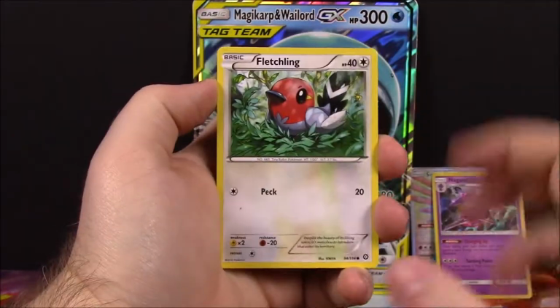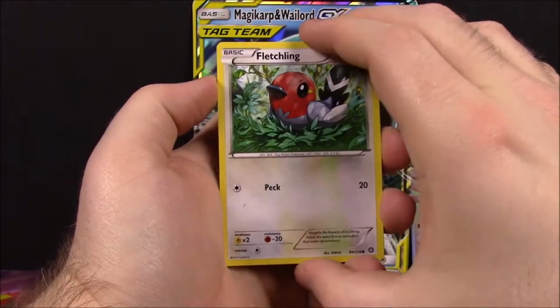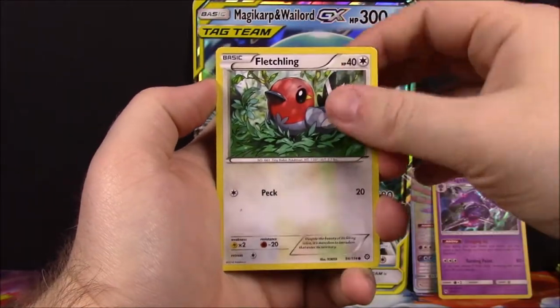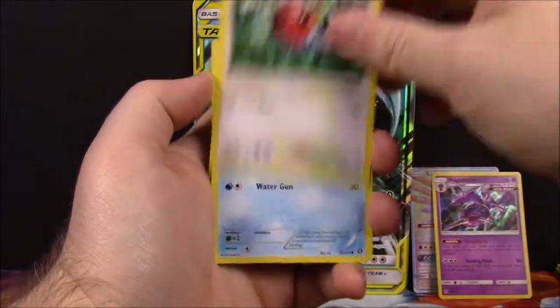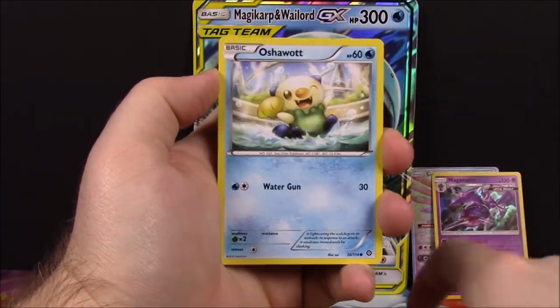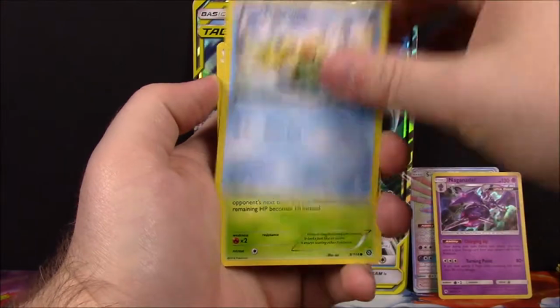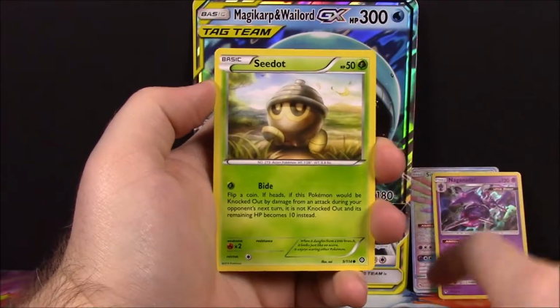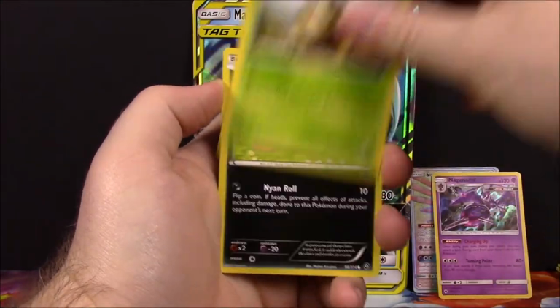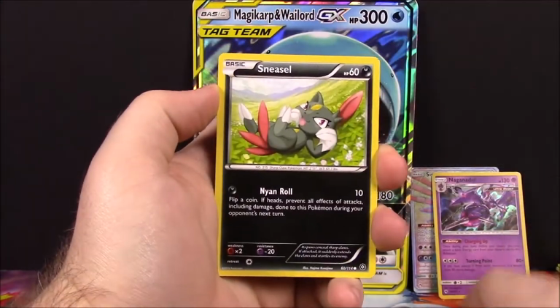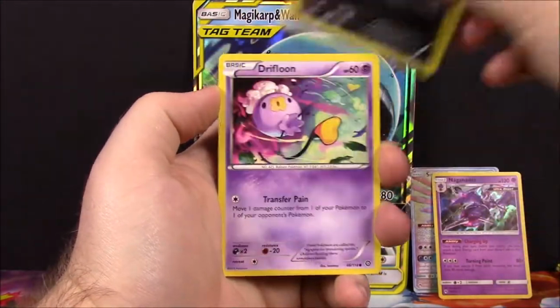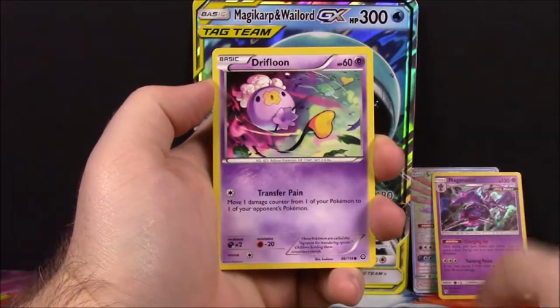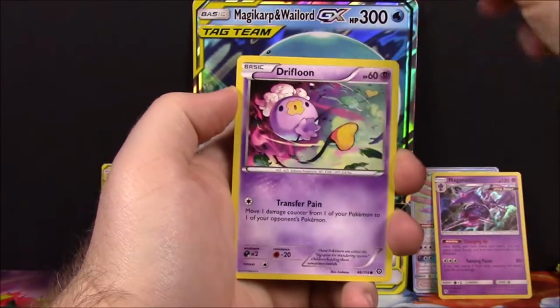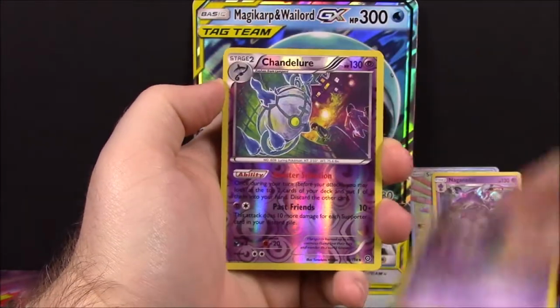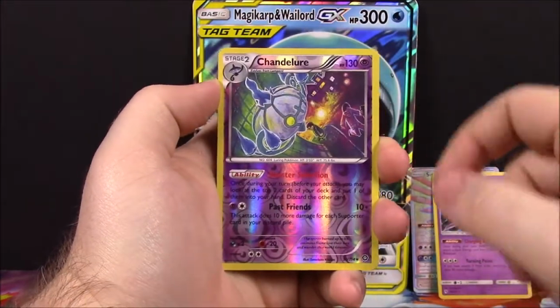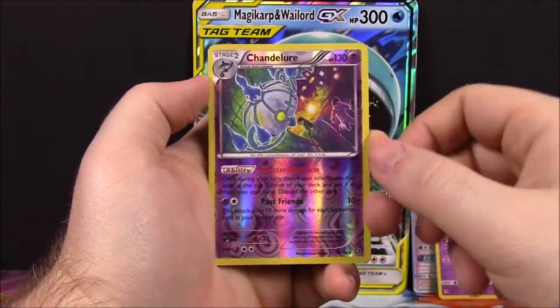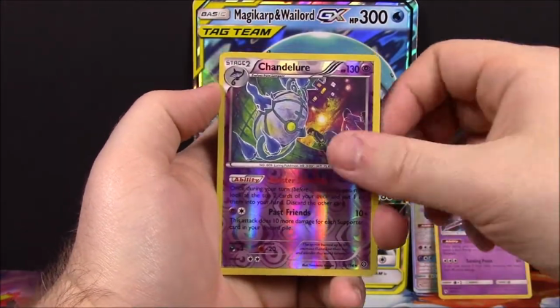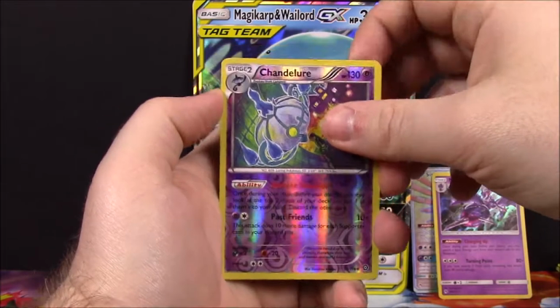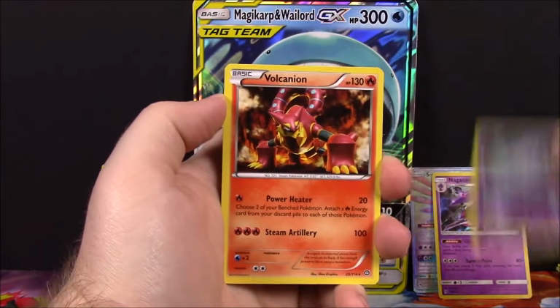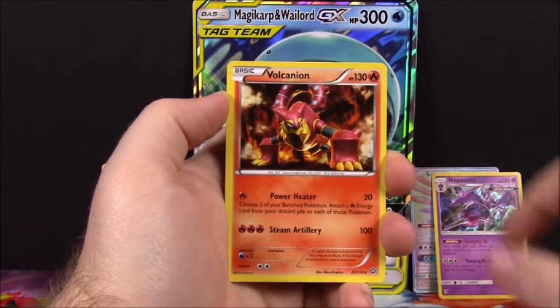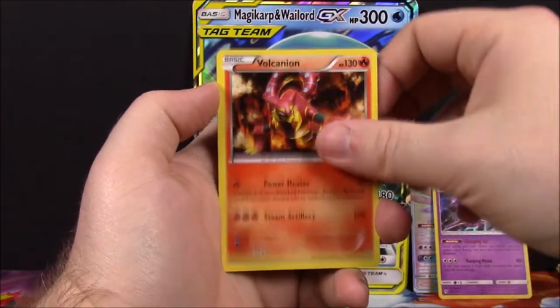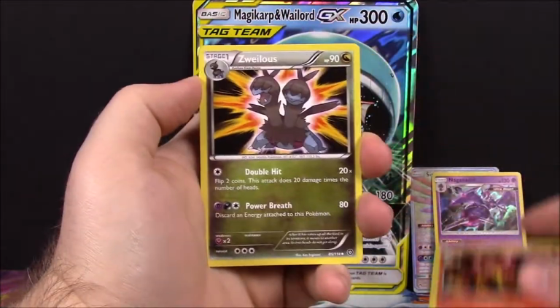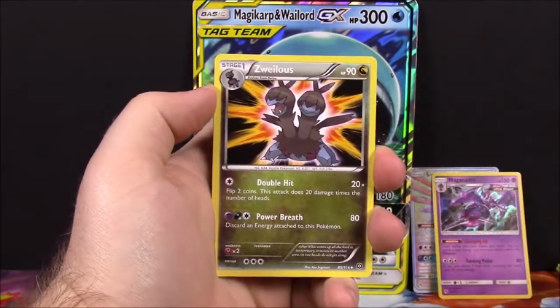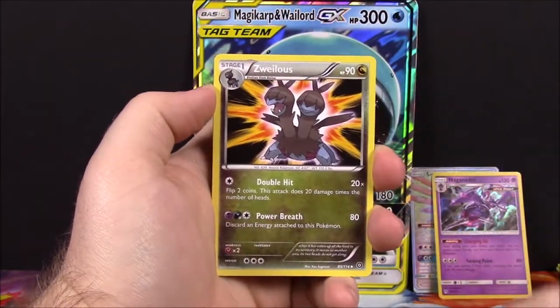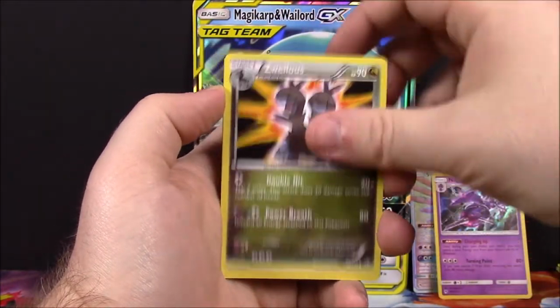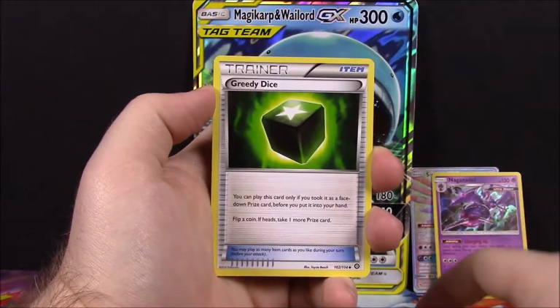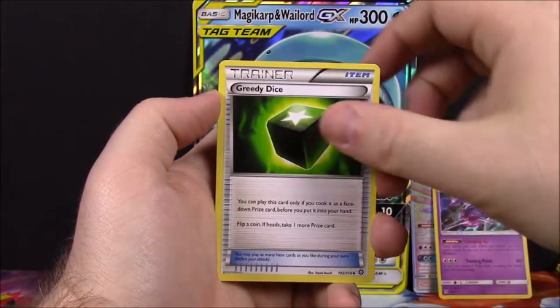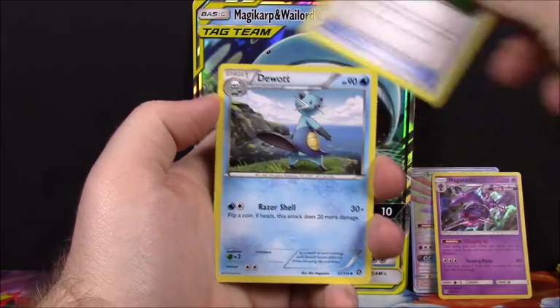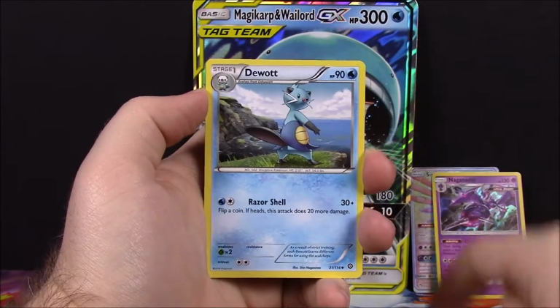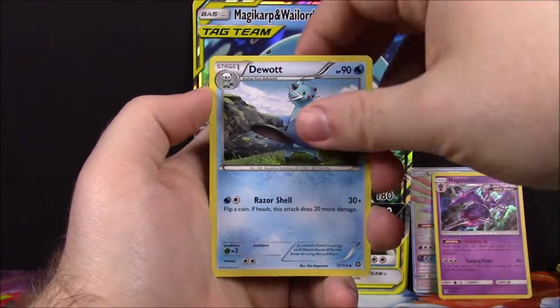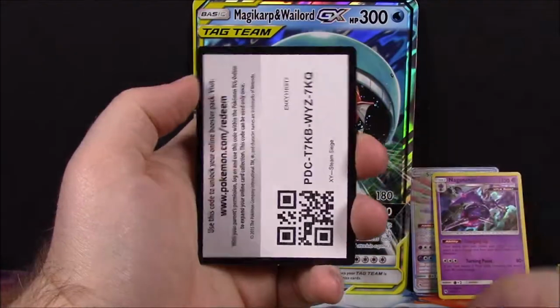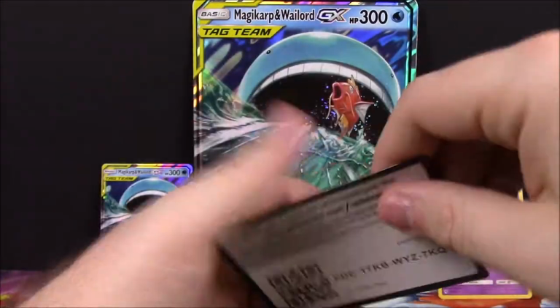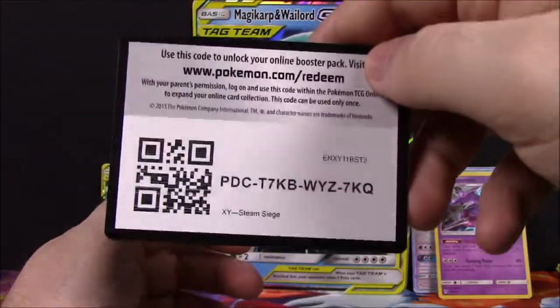And the last pack of Steam Siege: we've got a Fletchling, Oshawott, Seedot, Sneasel, Drifloon, a Chandelure Reverse Holo which looks cool, and a Volcanion as our rare there. Azurillos, Greedy Dice Trainer, Dewgong, and the code.